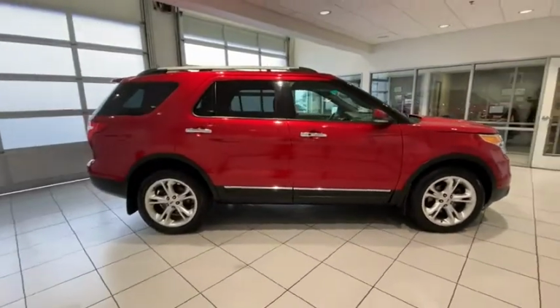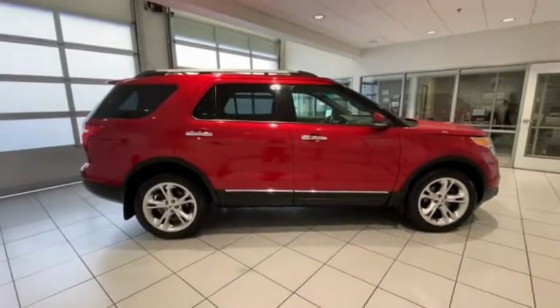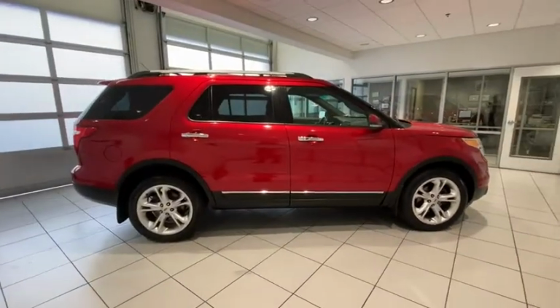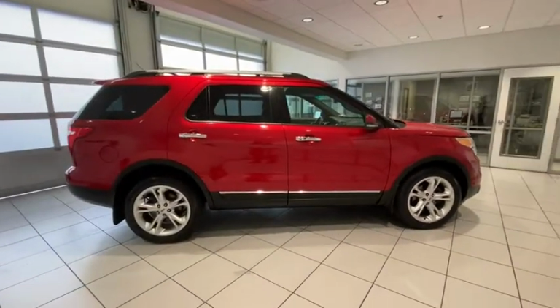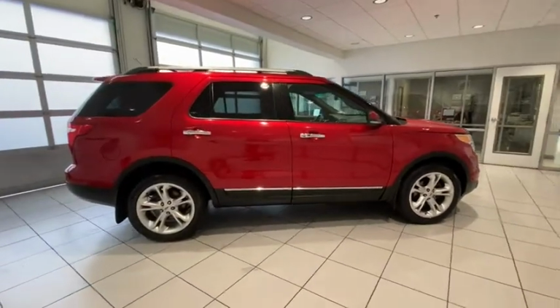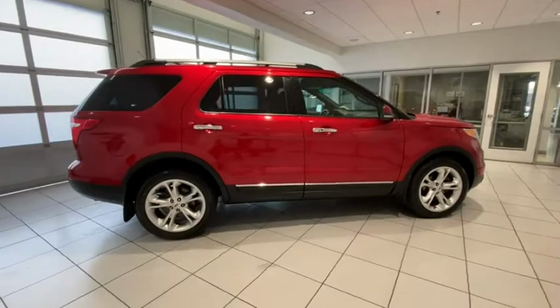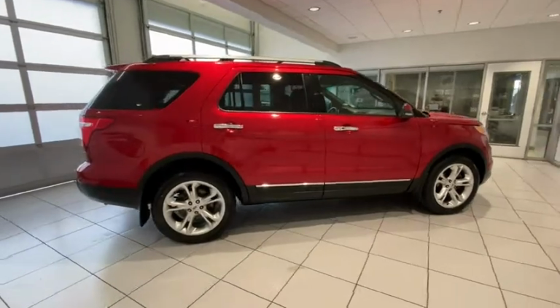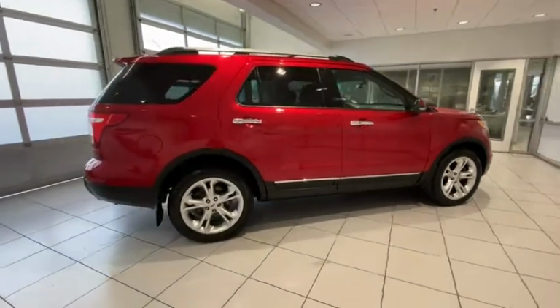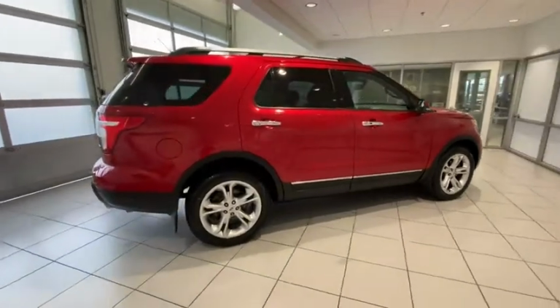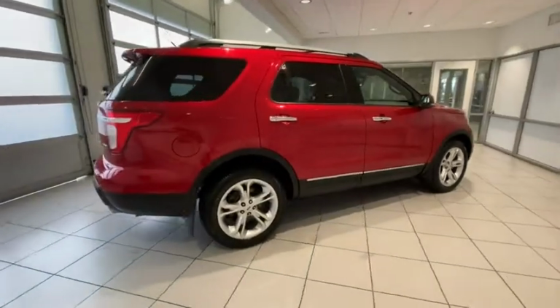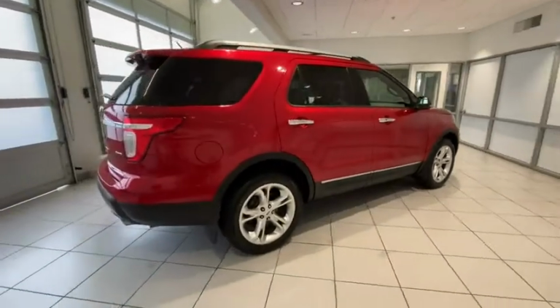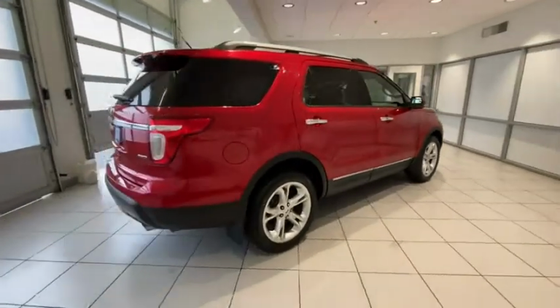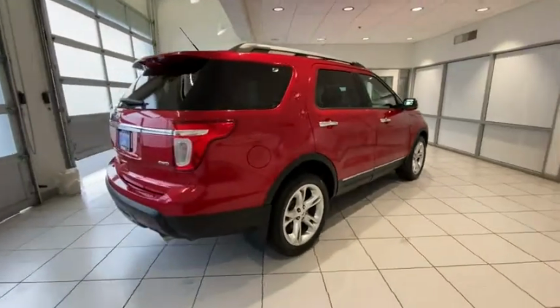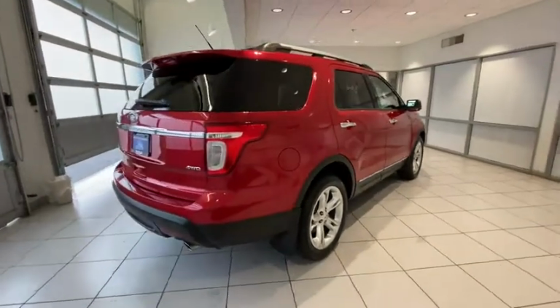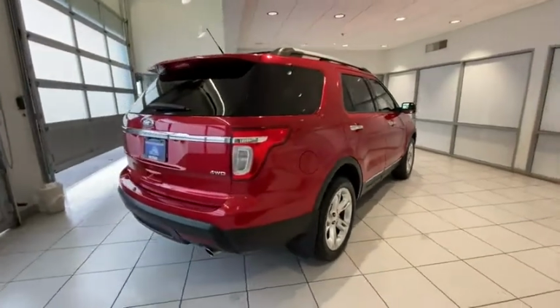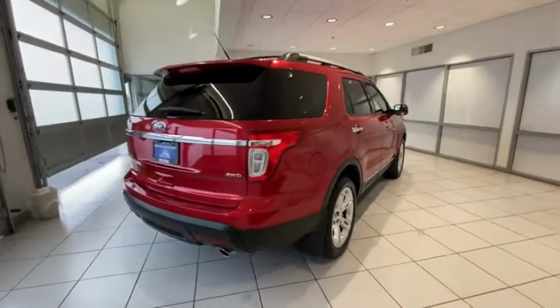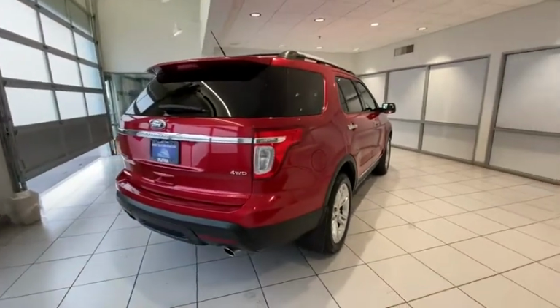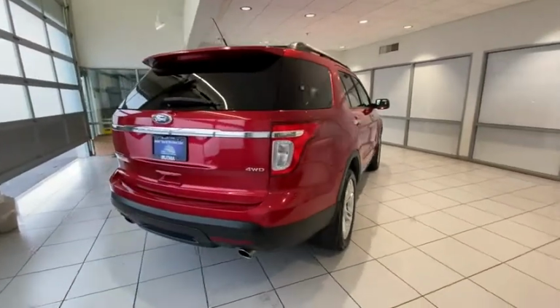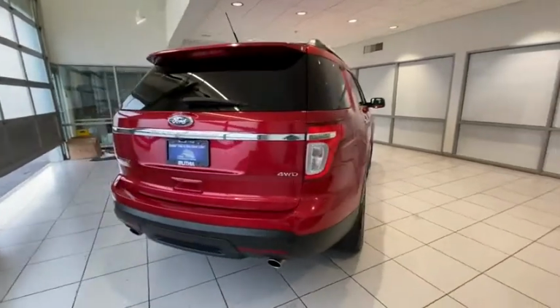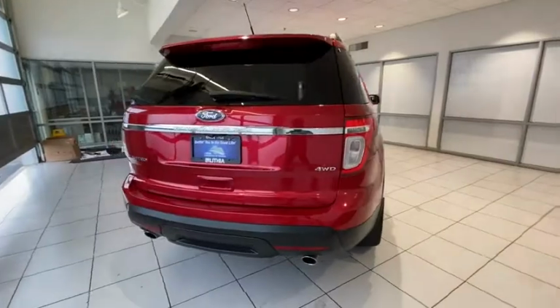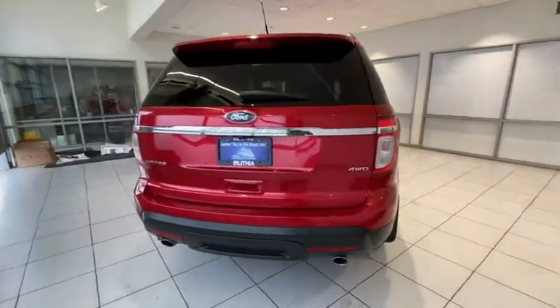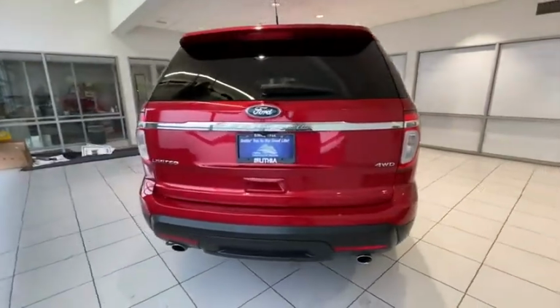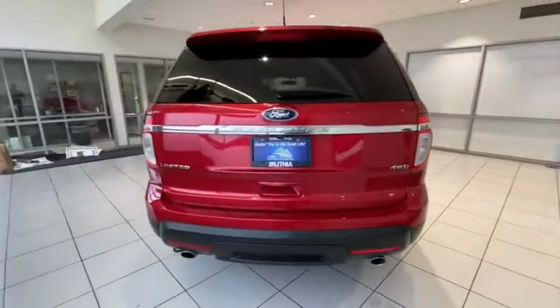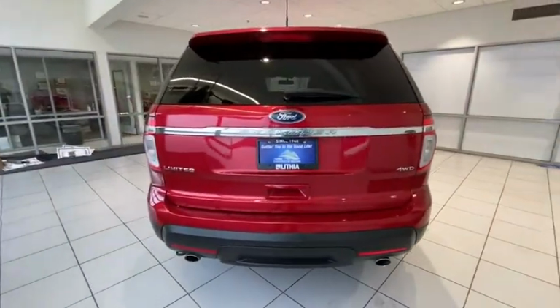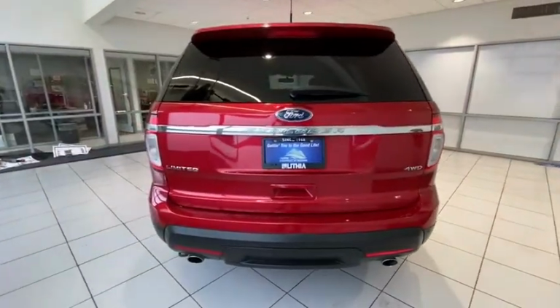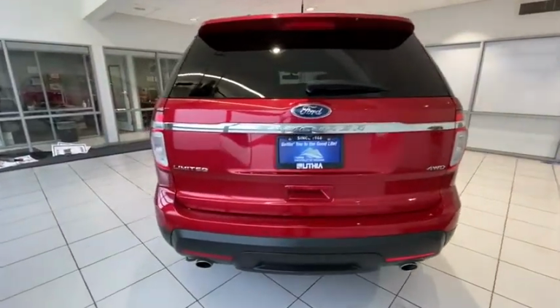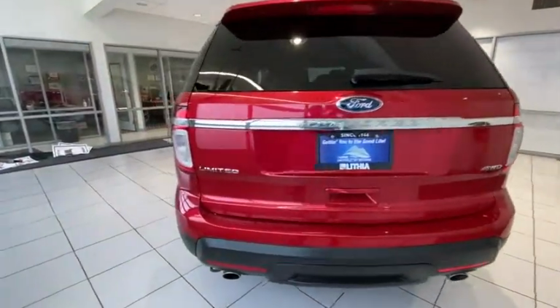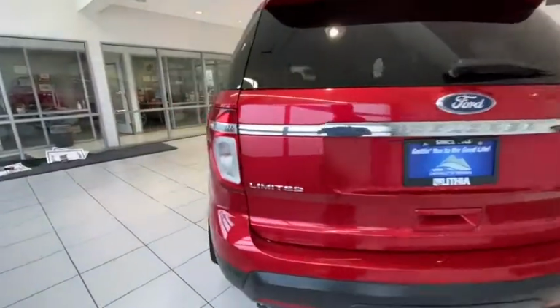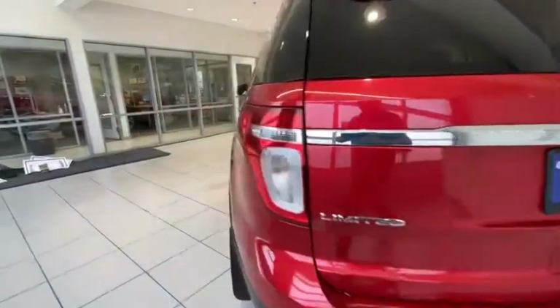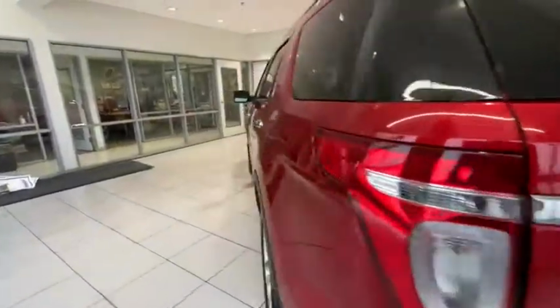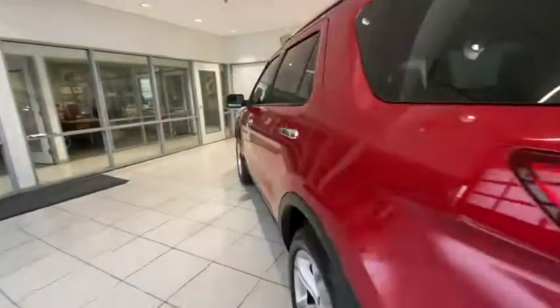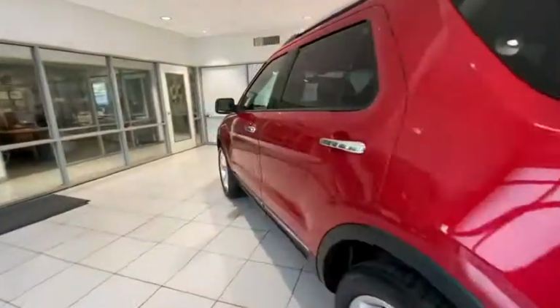Here are some of this vehicle's great options: backup camera, keyless entry, power passenger seat, four-wheel drive, remote engine start, third-row seat, leather-wrapped steering wheel, power steering.